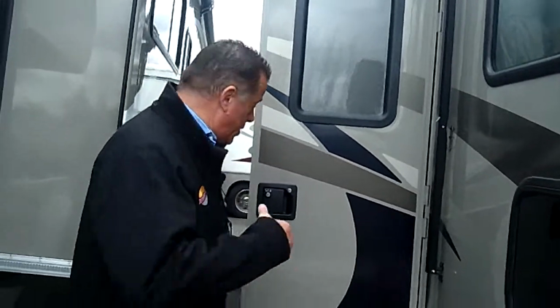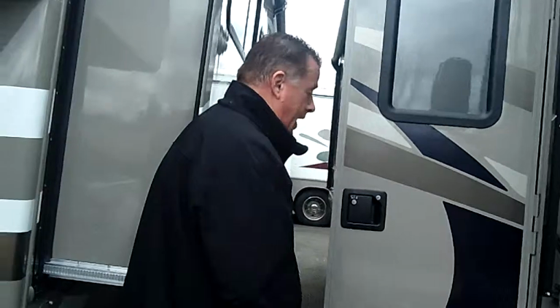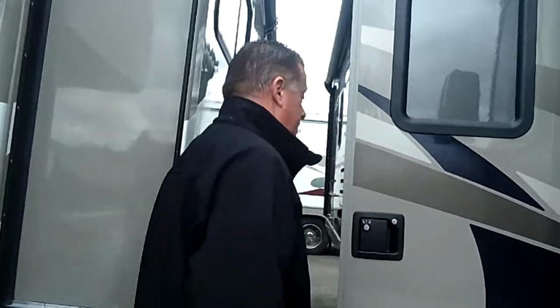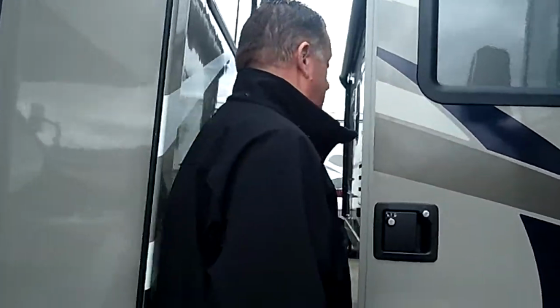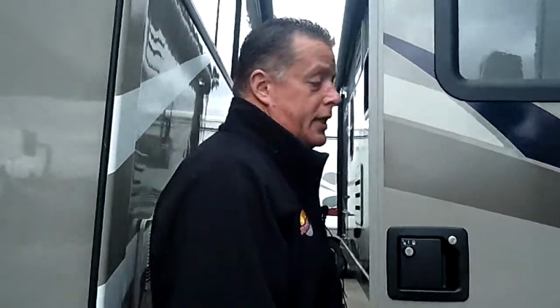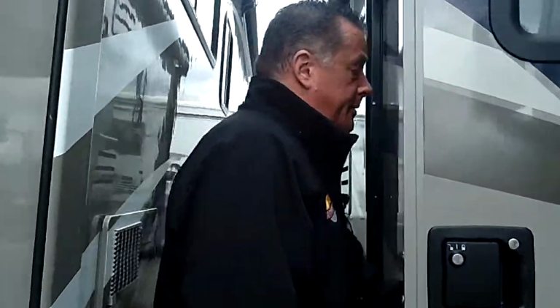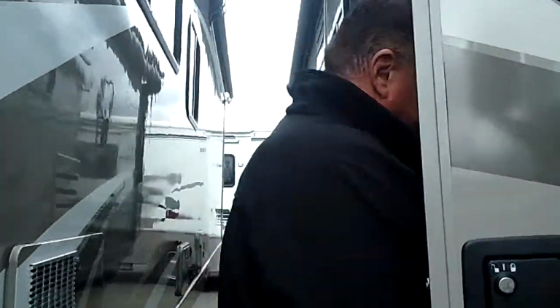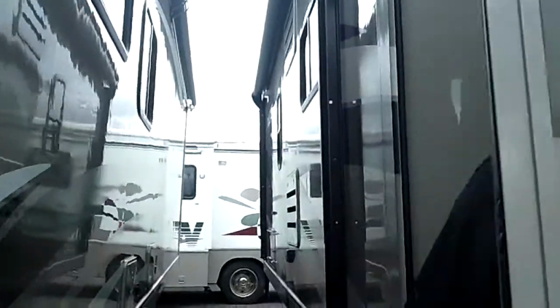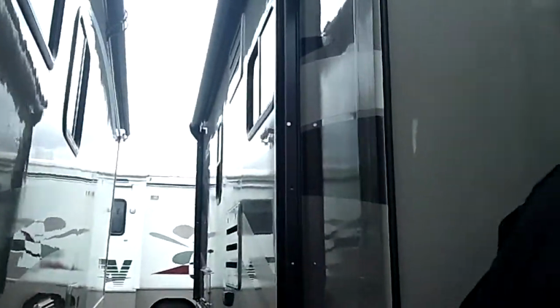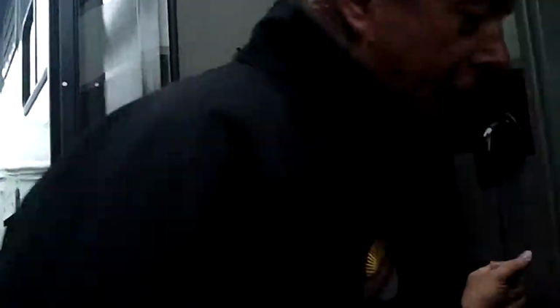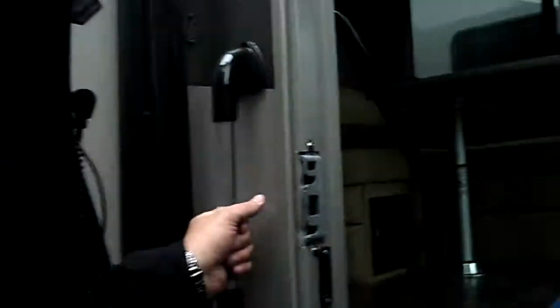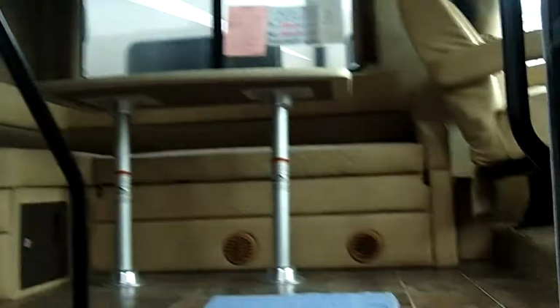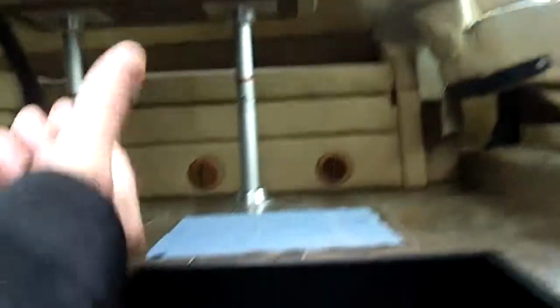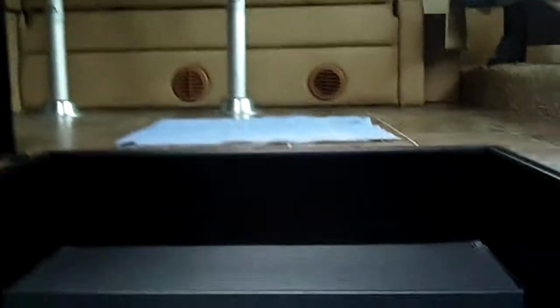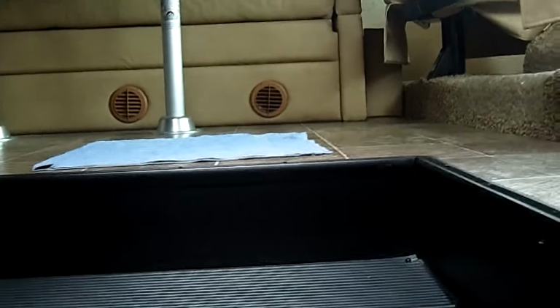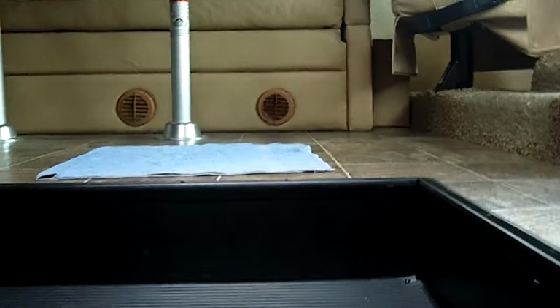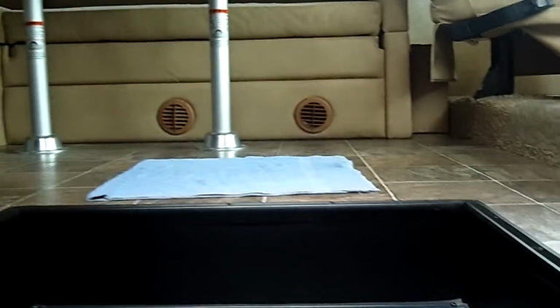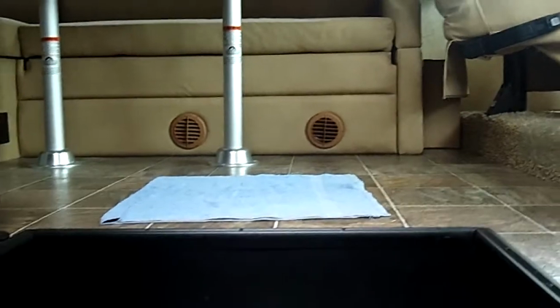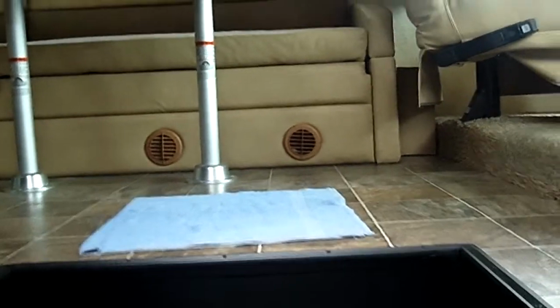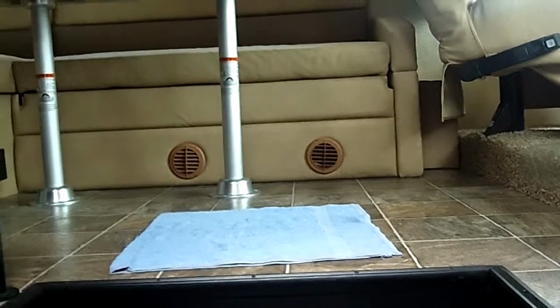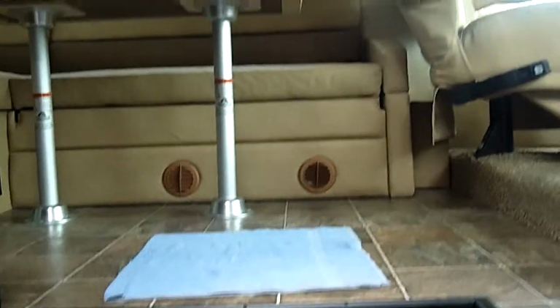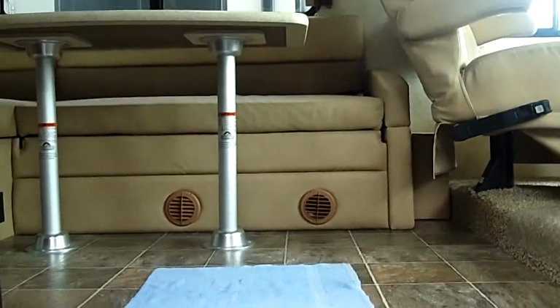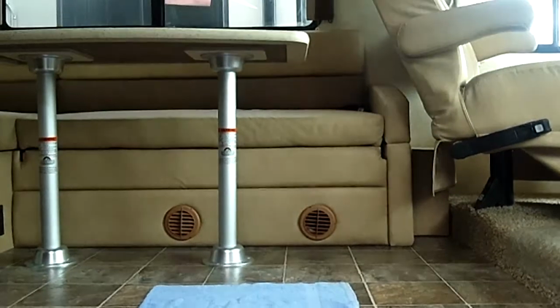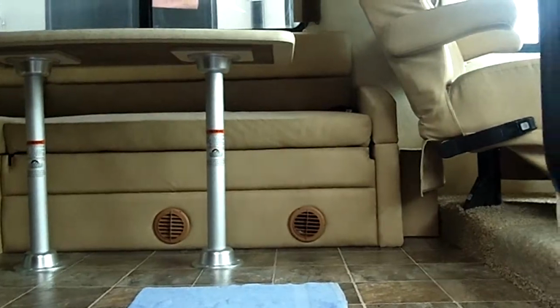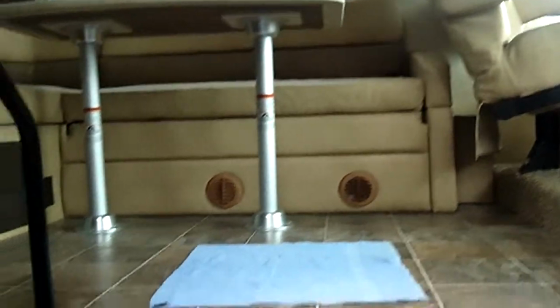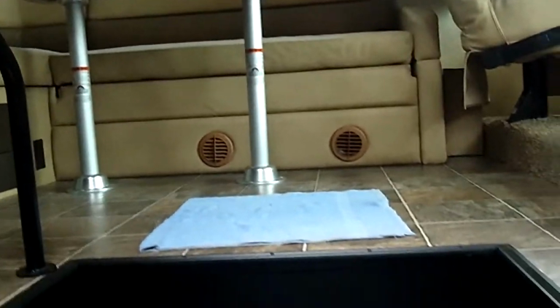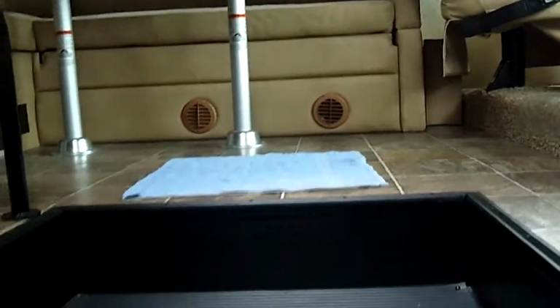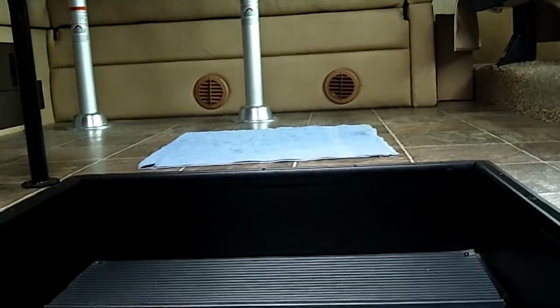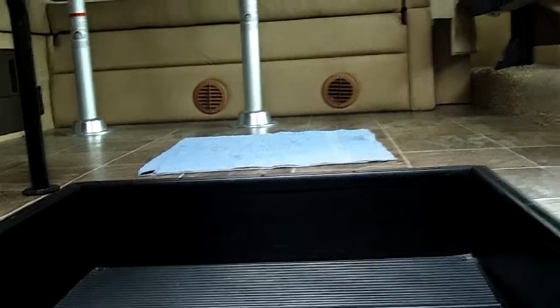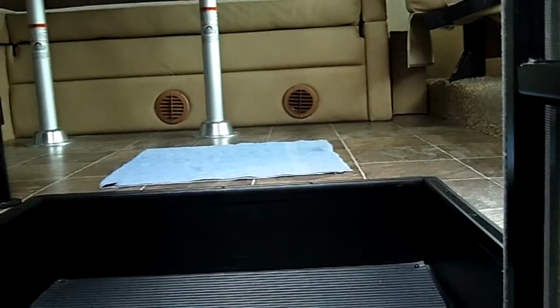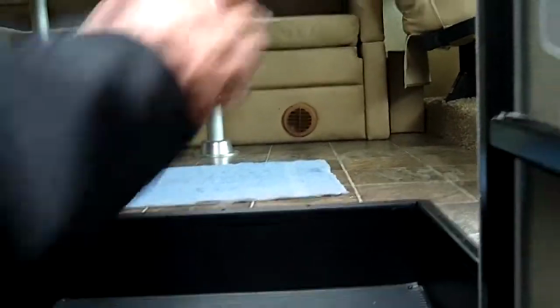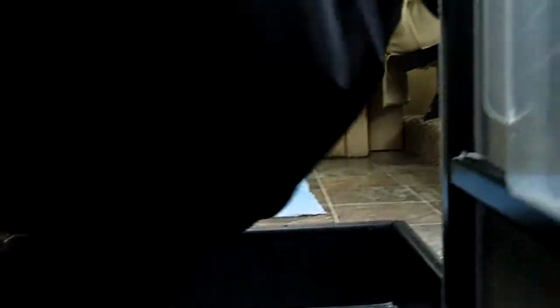Let's go inside and take a look. As you enter the coach, you've got what they call a mudroom right at the entrance where you can leave your shoes — which we always need here in the Northwest.